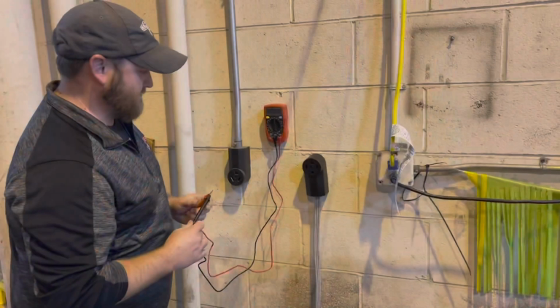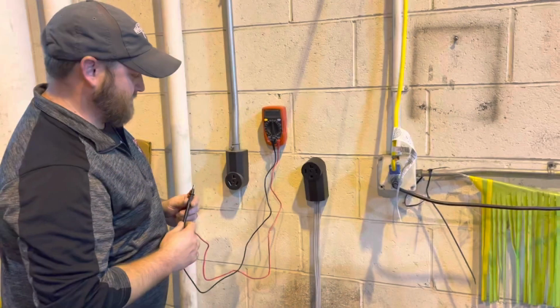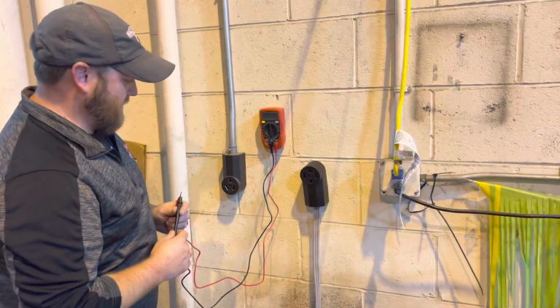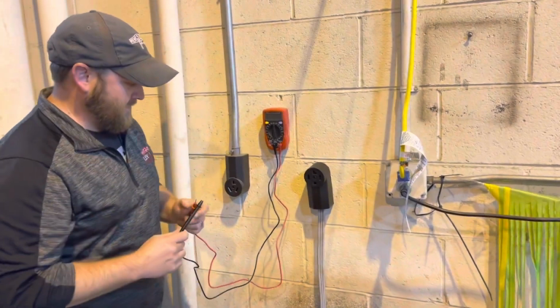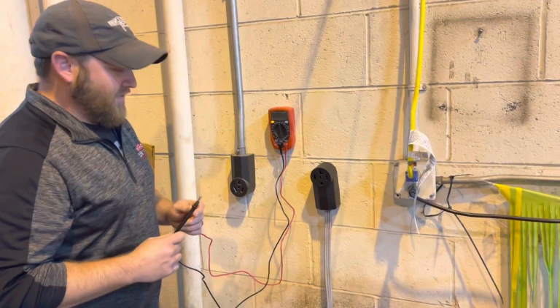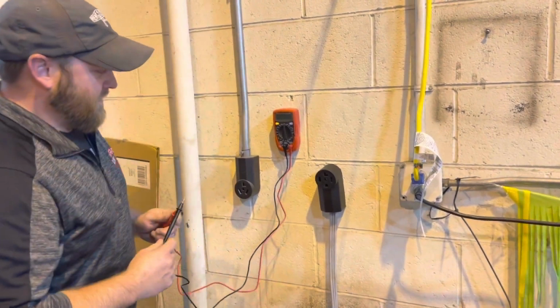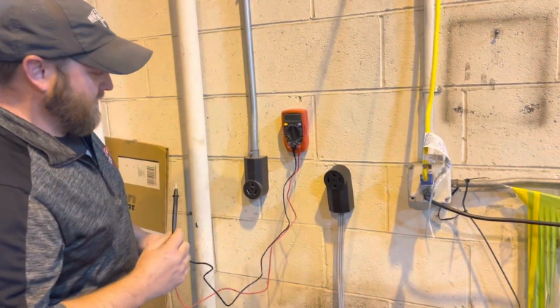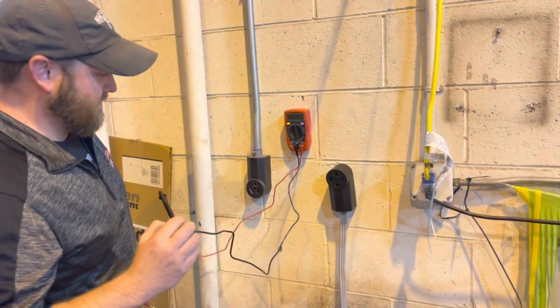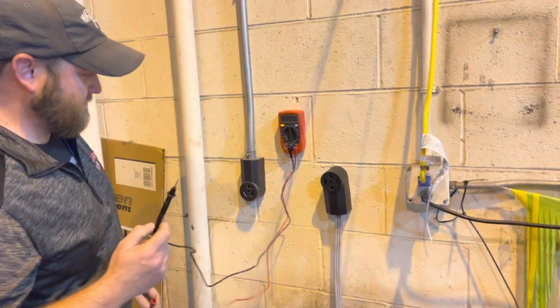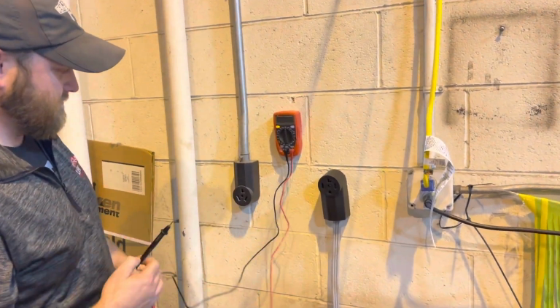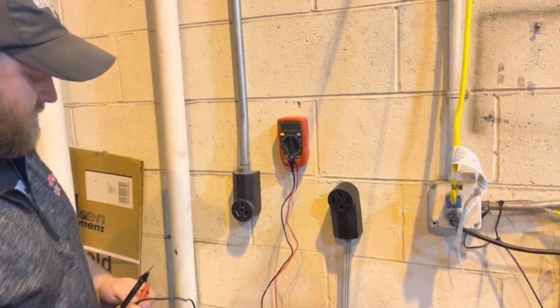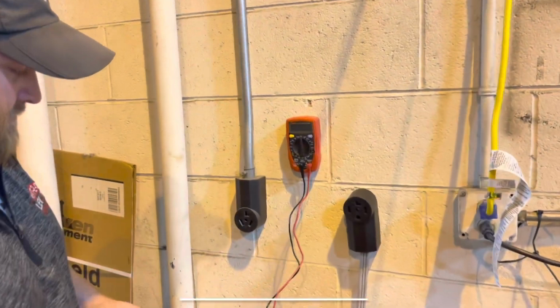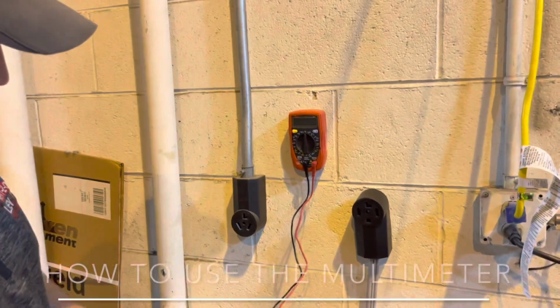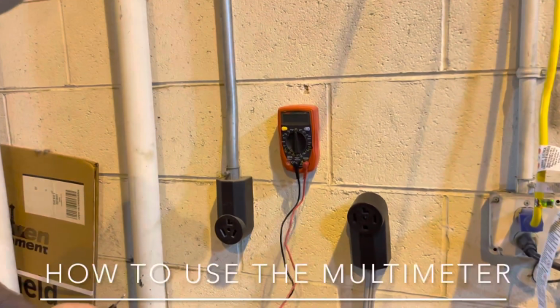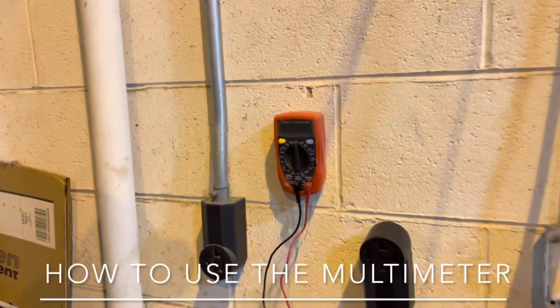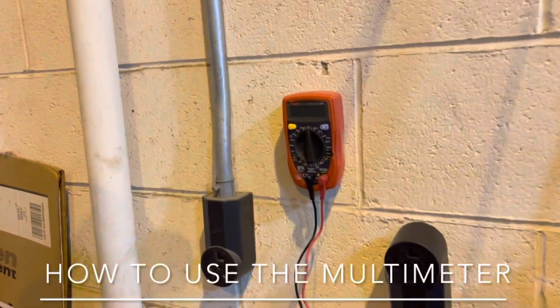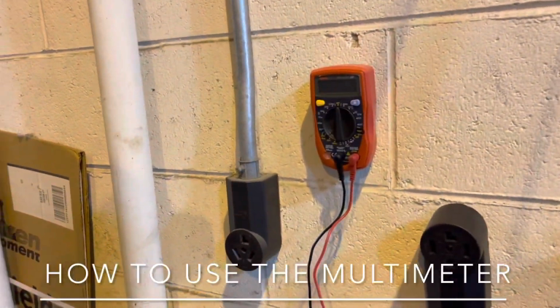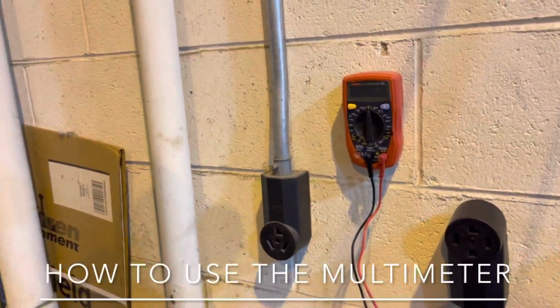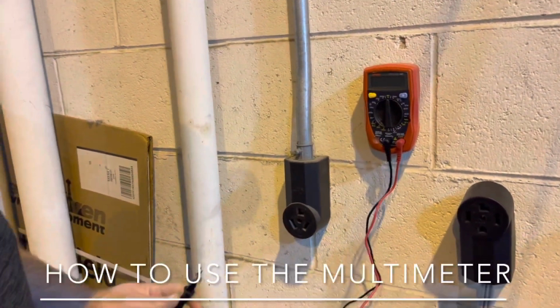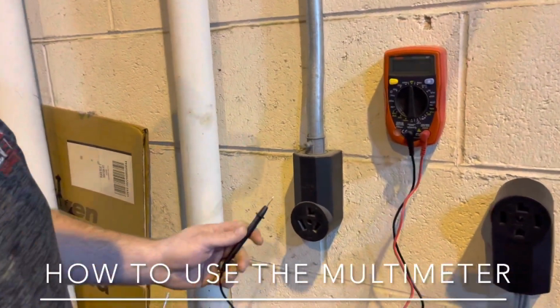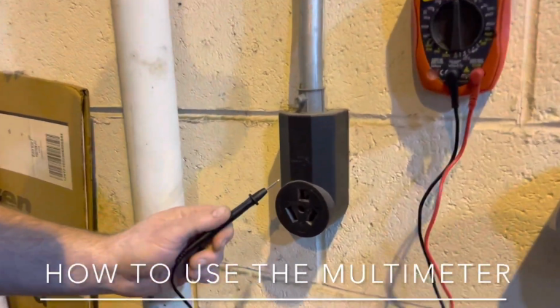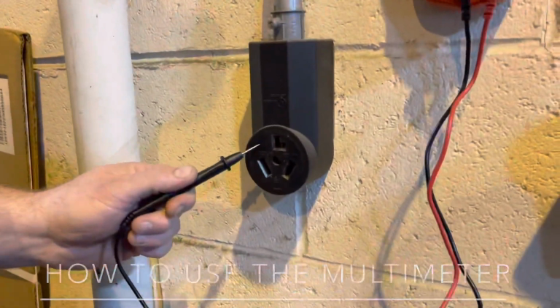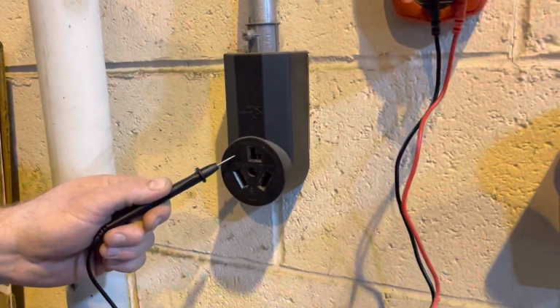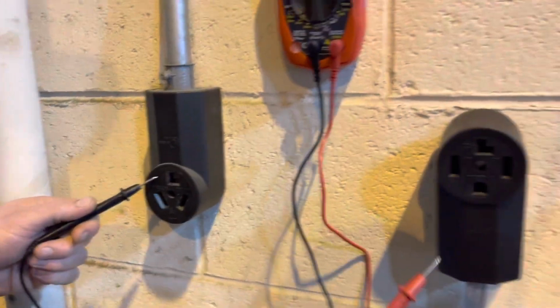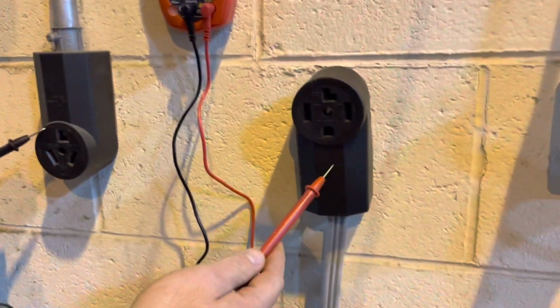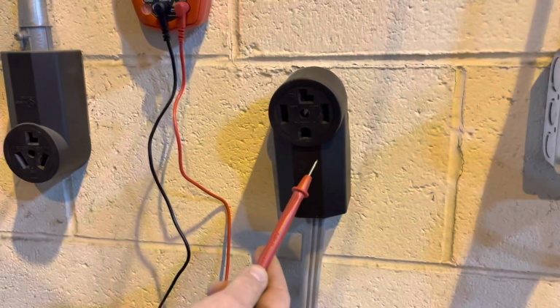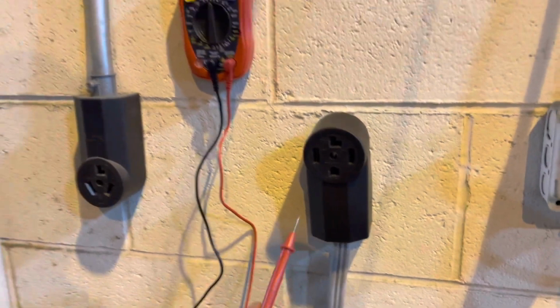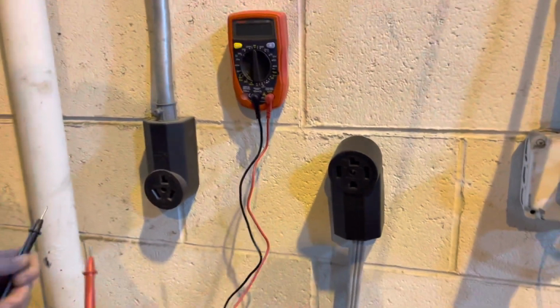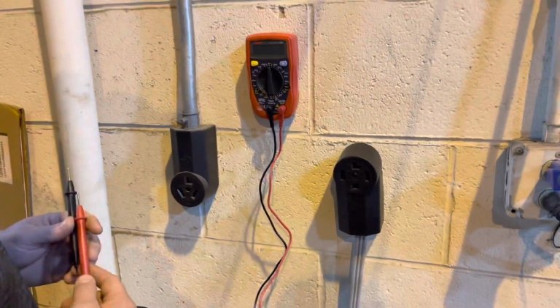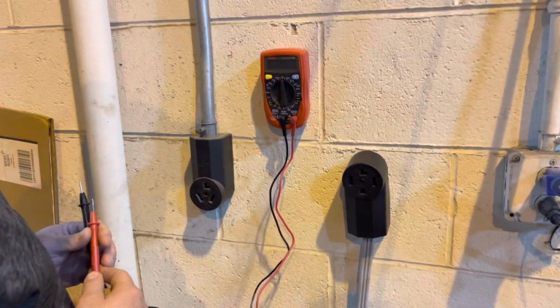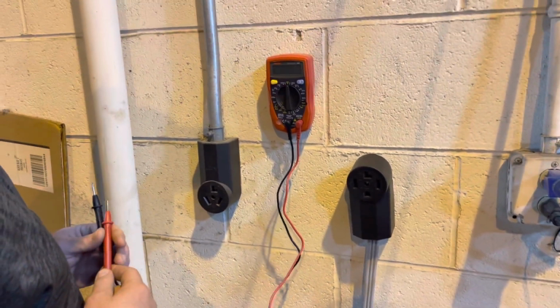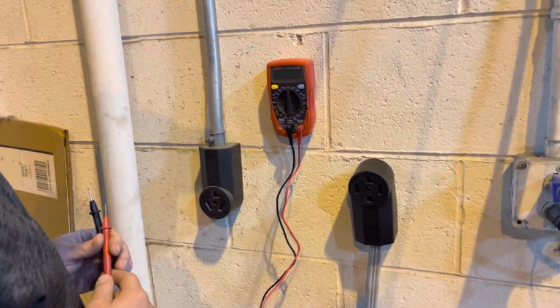What's going on guys? It's Tyler Jackson. I got Marcus Gilbert here and today we're going to show you guys how to use a multimeter tool. Now as you can see we have two outlets on the wall — a three prong outlet and a four prong outlet. These are the most common outlets you'll see for a dryer.